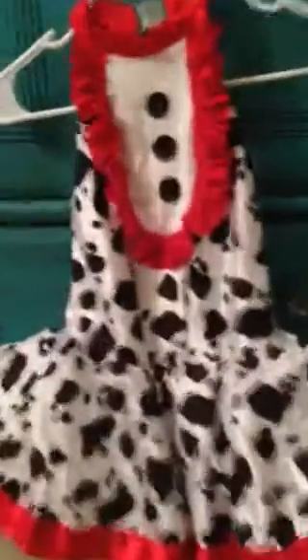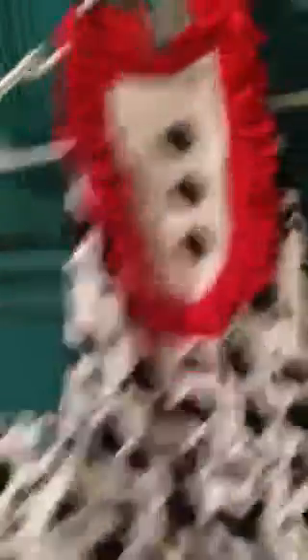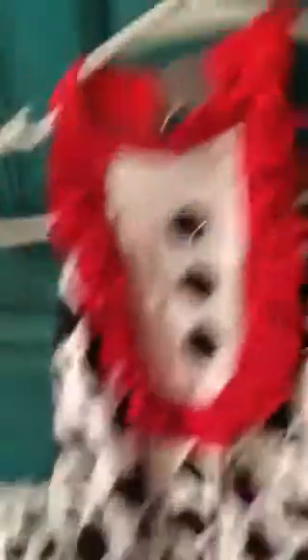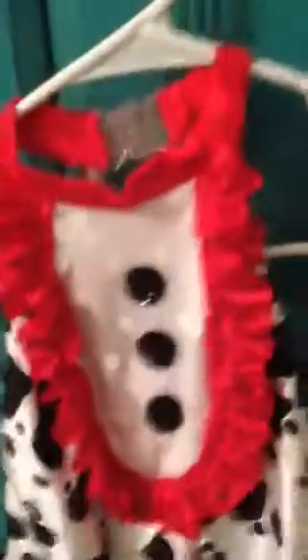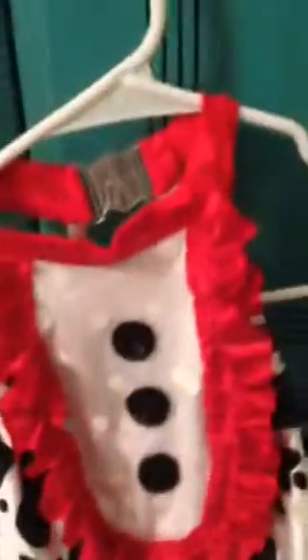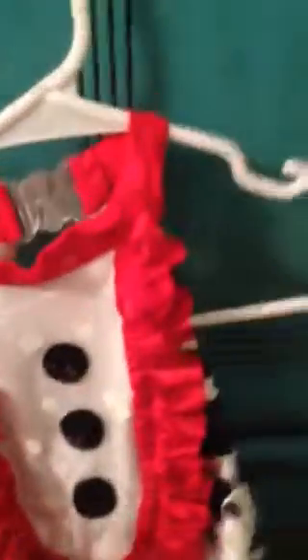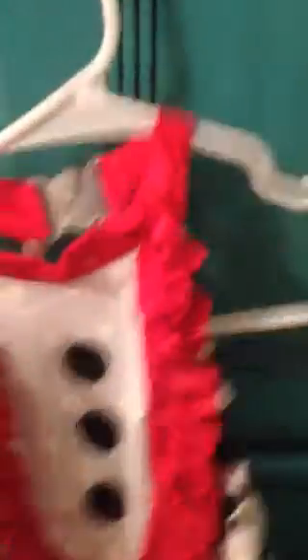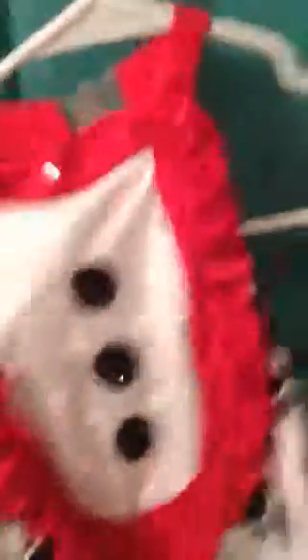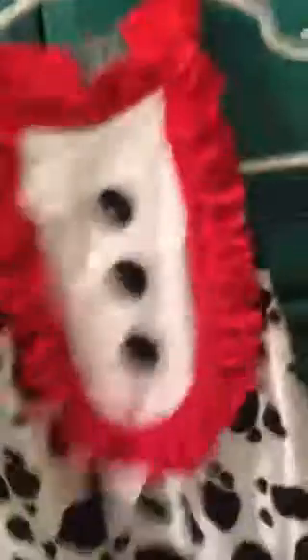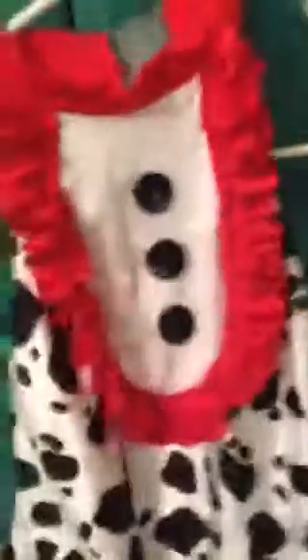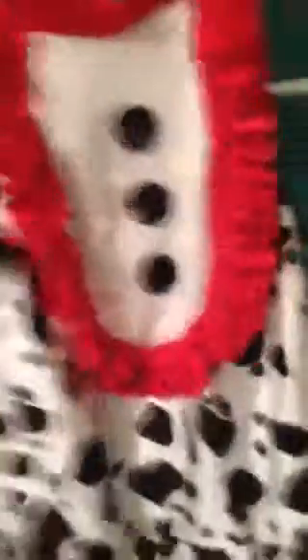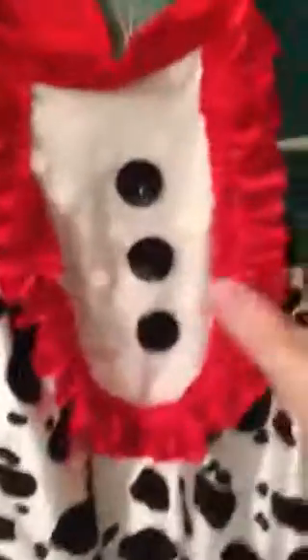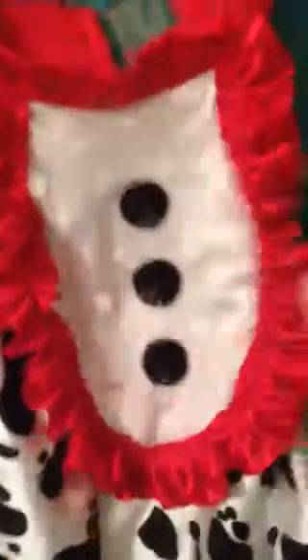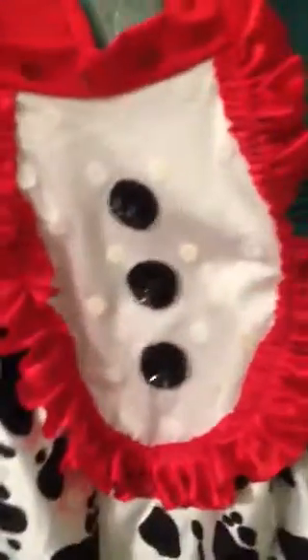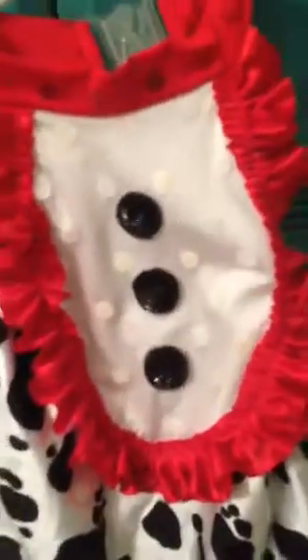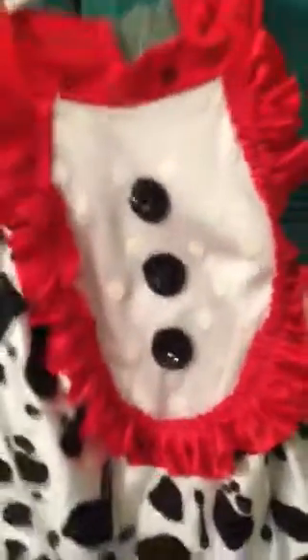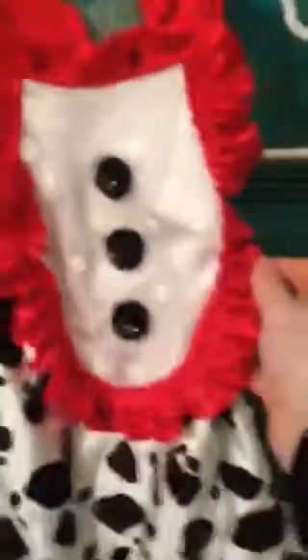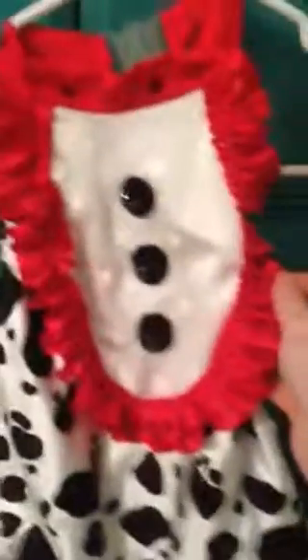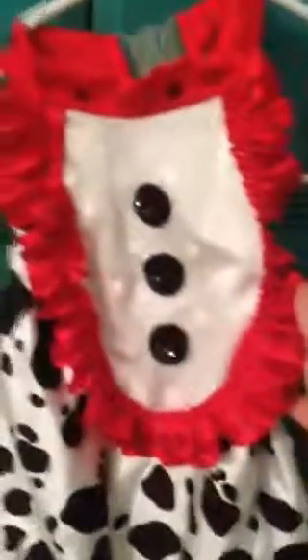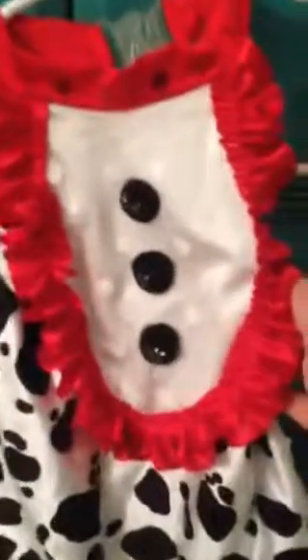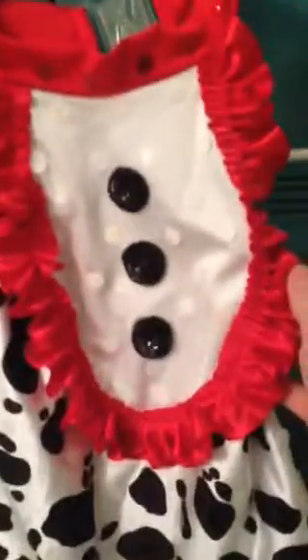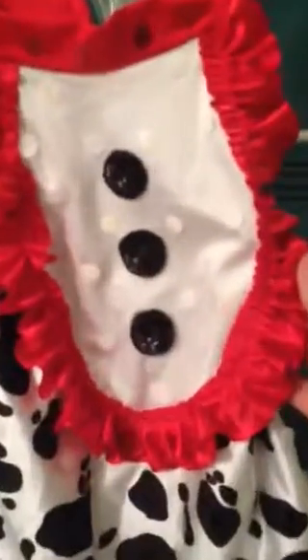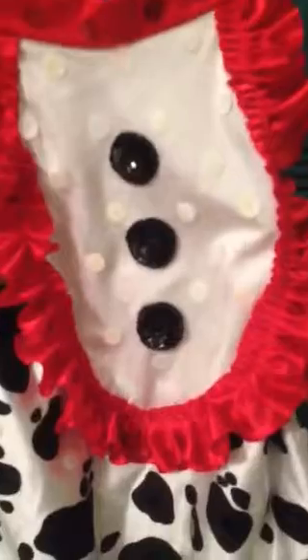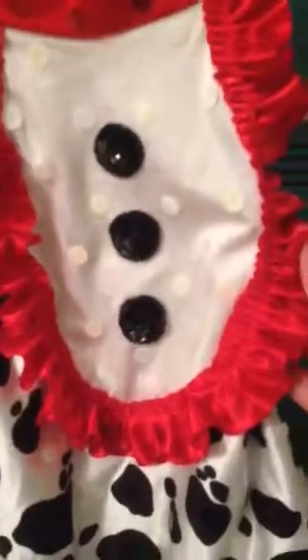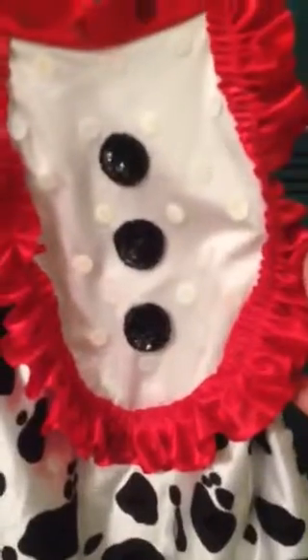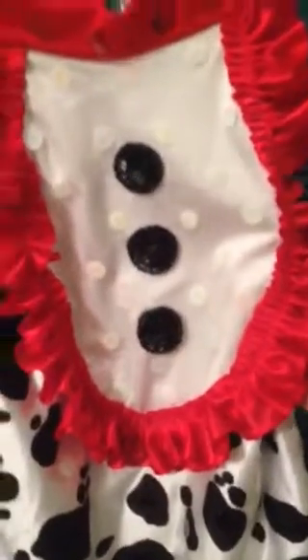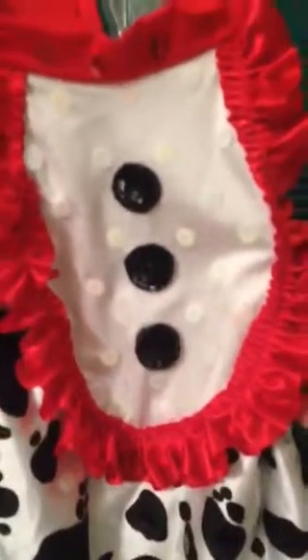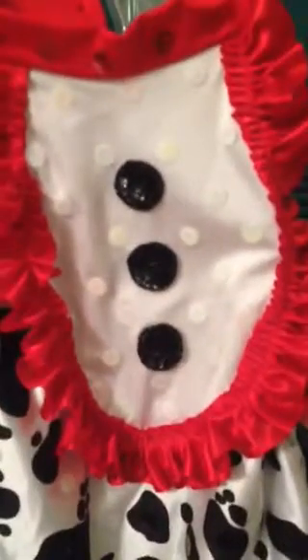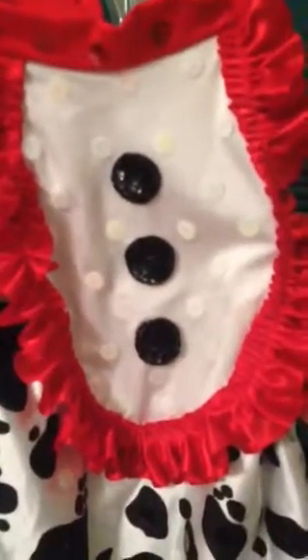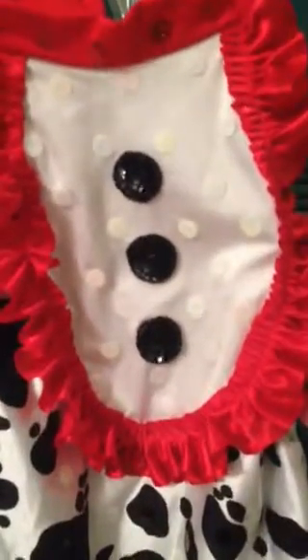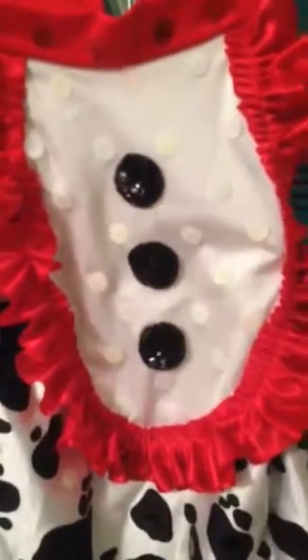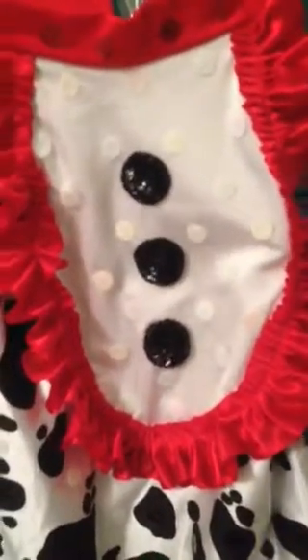First thing you want to do is take your white sequins. You're going to put them inside this middle collar bib section as shown. They're about 1 to 2 inches apart. Spread them out 1 to 2 inches apart as shown.